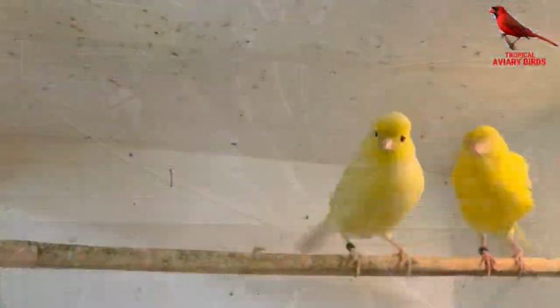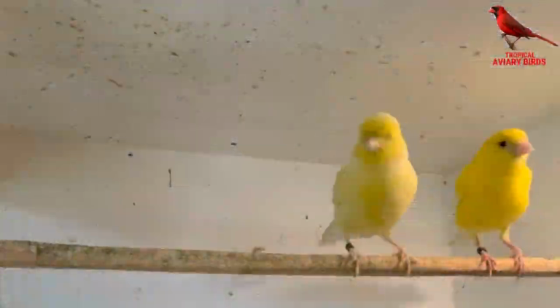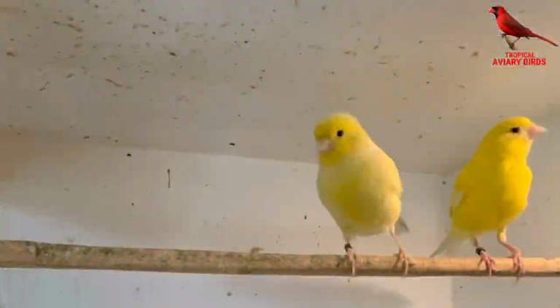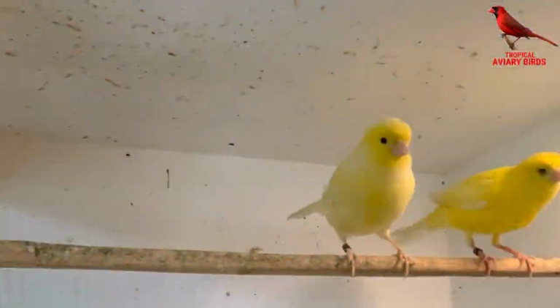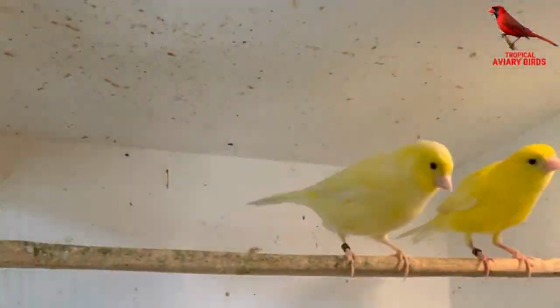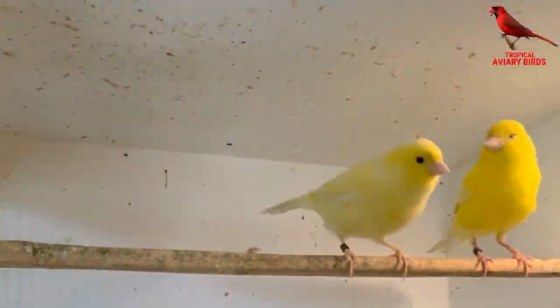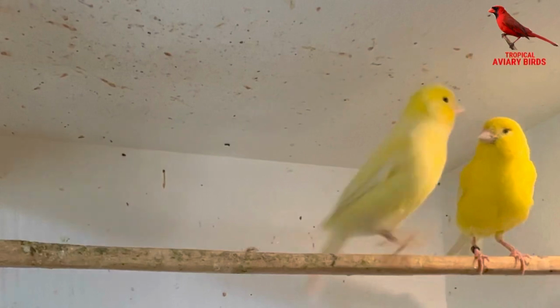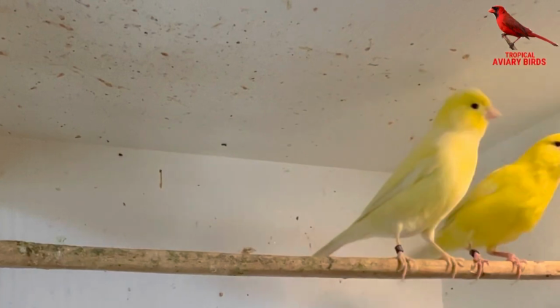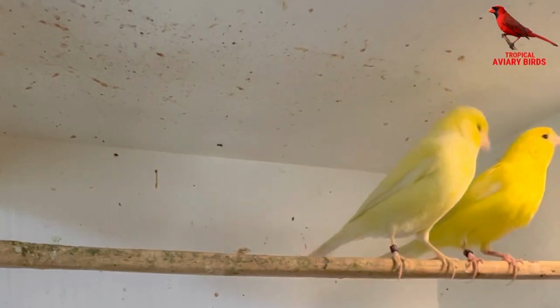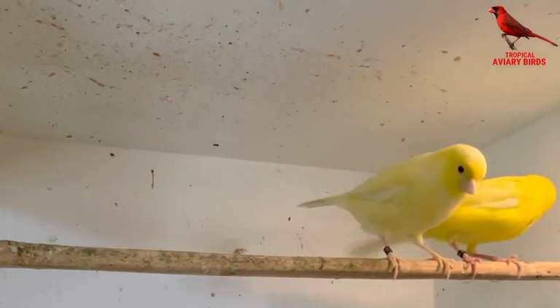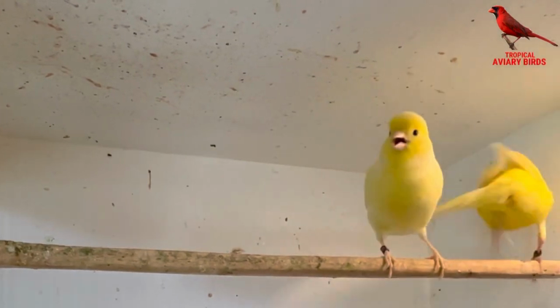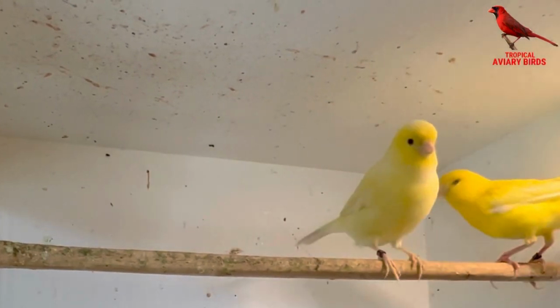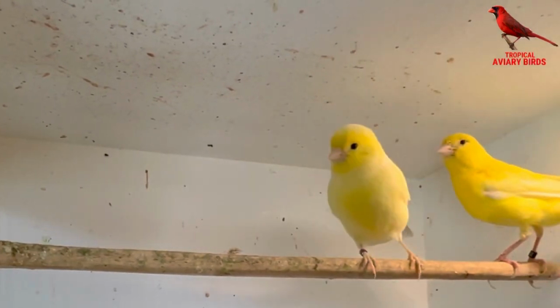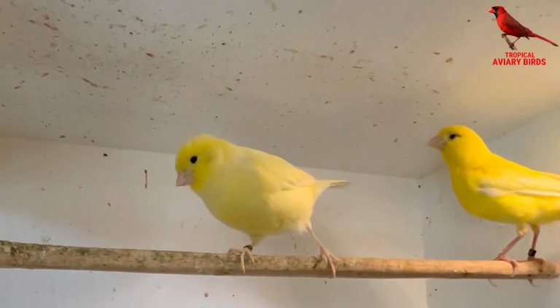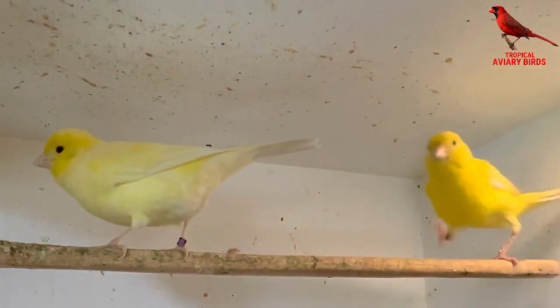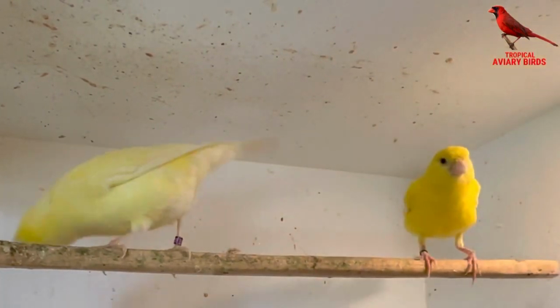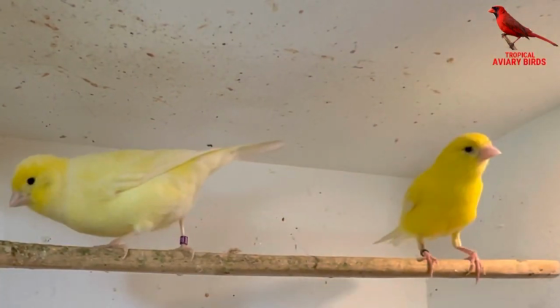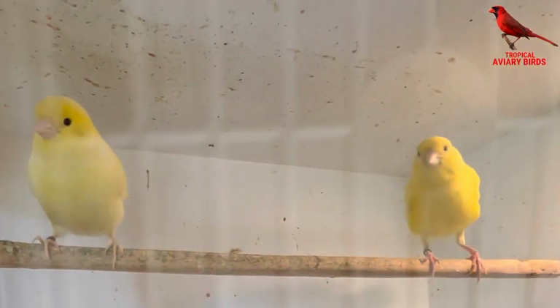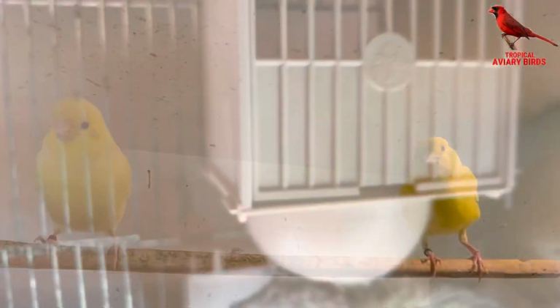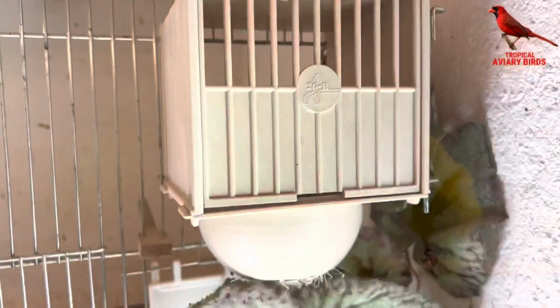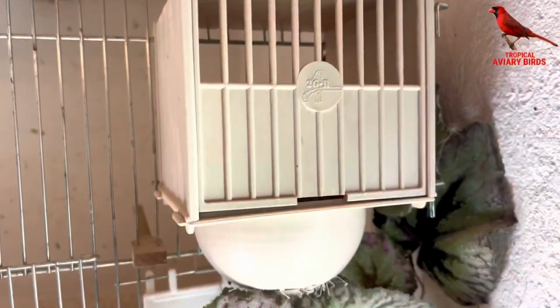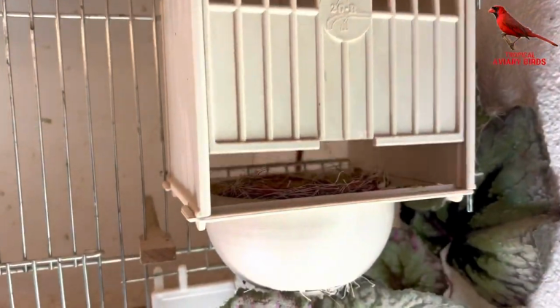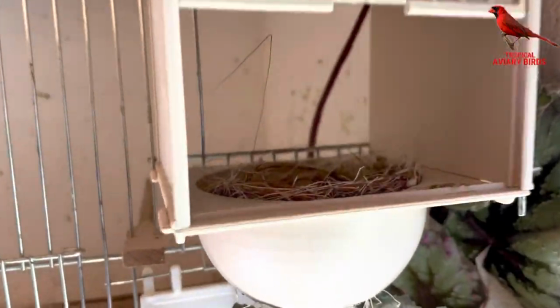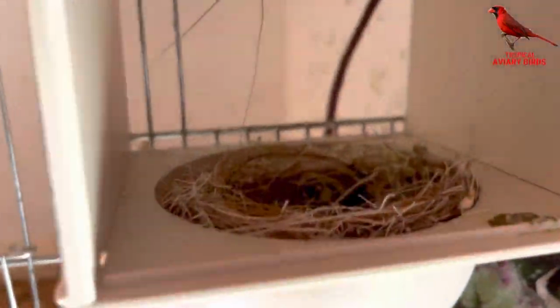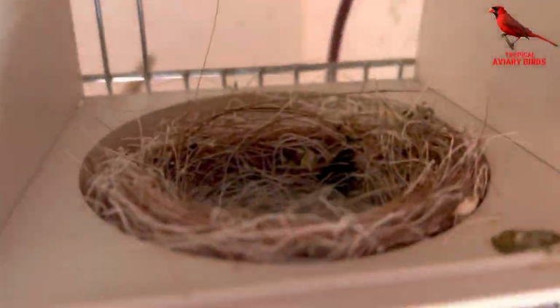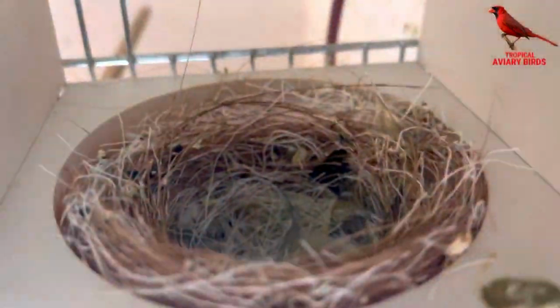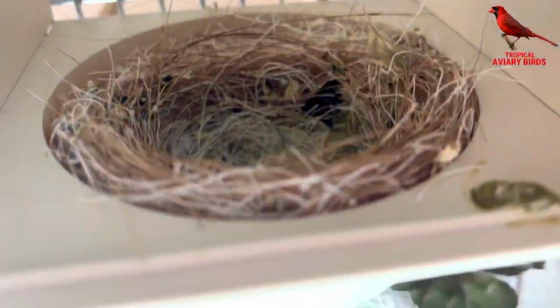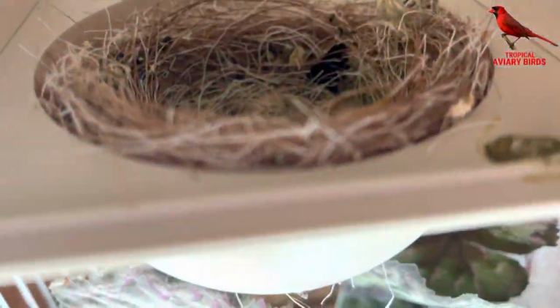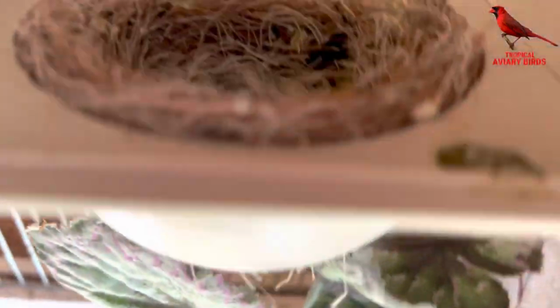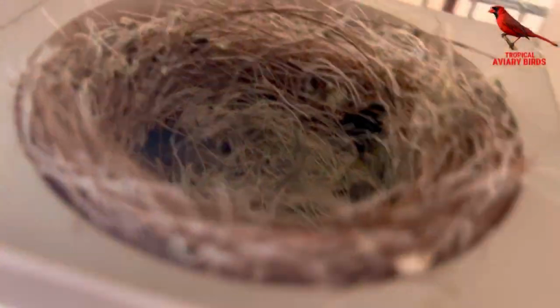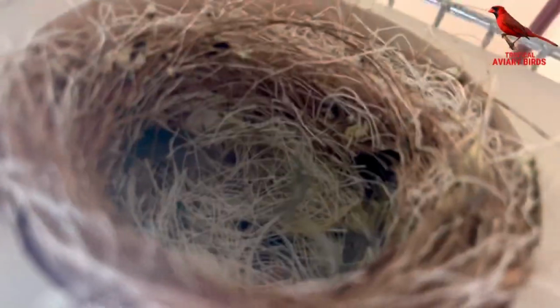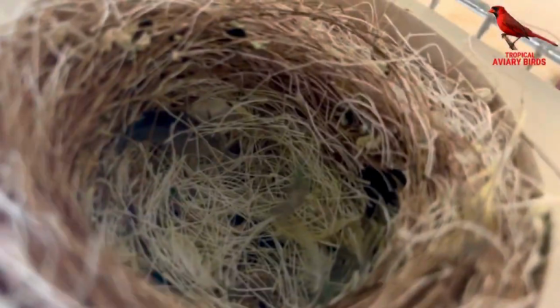Back indoor, I have two pairs of yellow canary birds both building a nest — one pair have already finished the nest. I also have one pair of red mosaic canary birds who also begun building today.